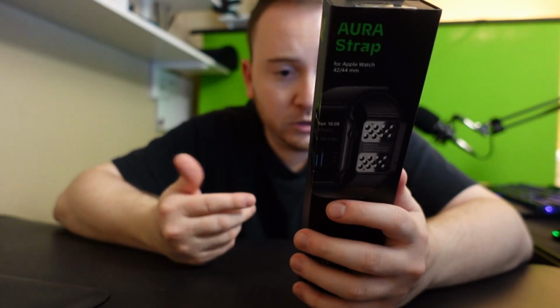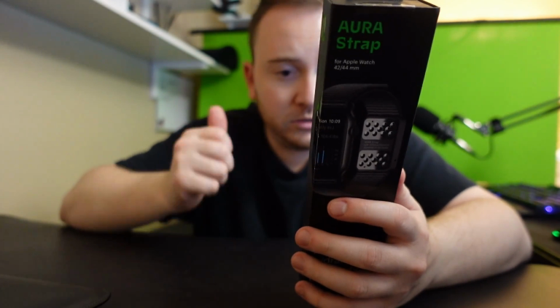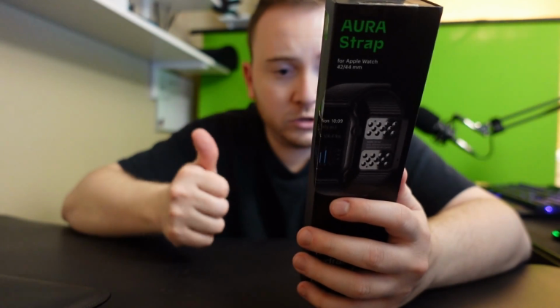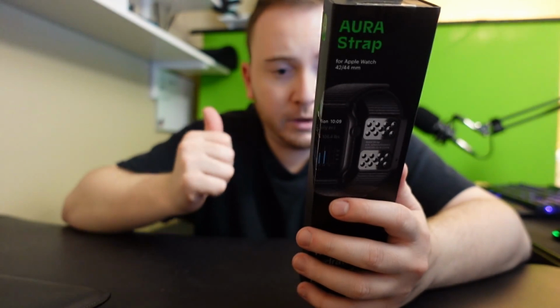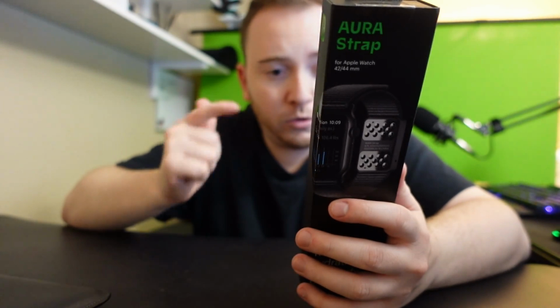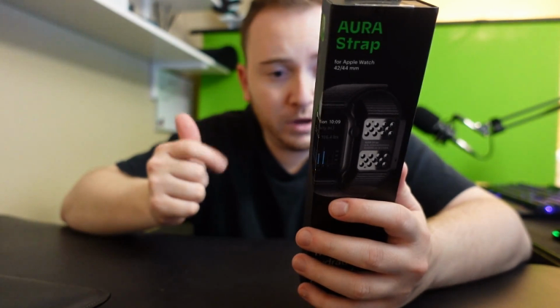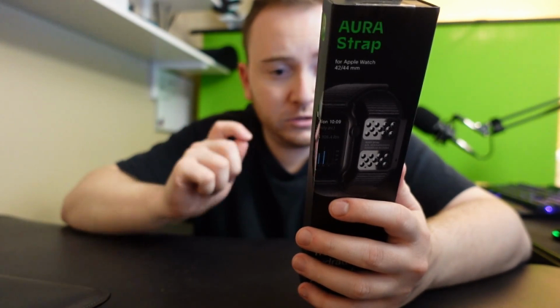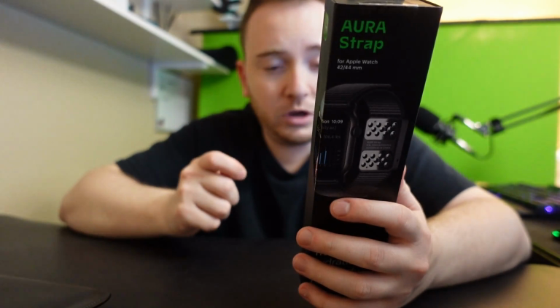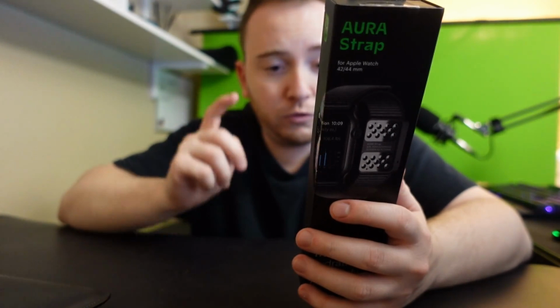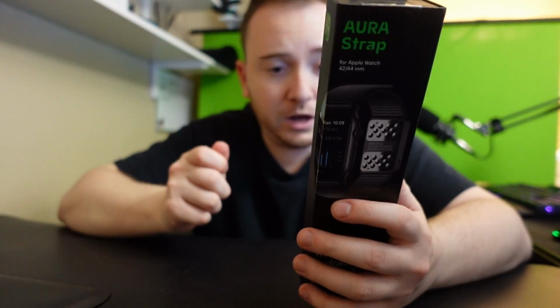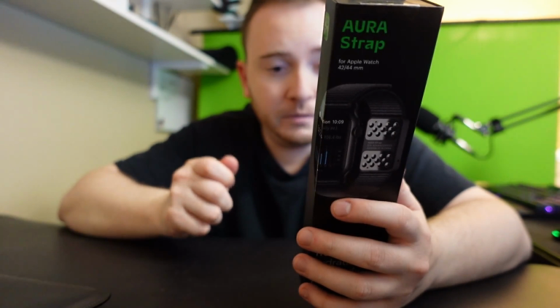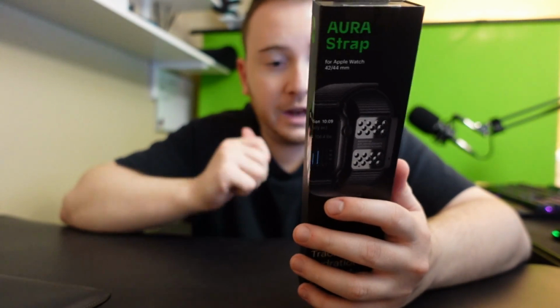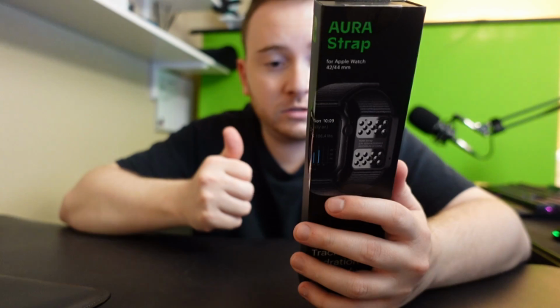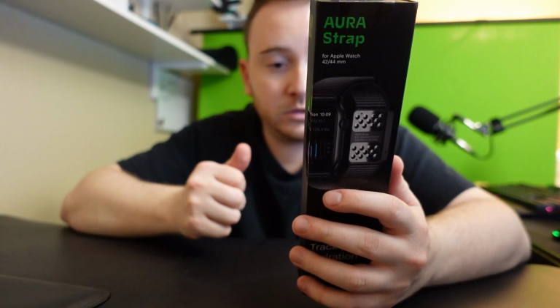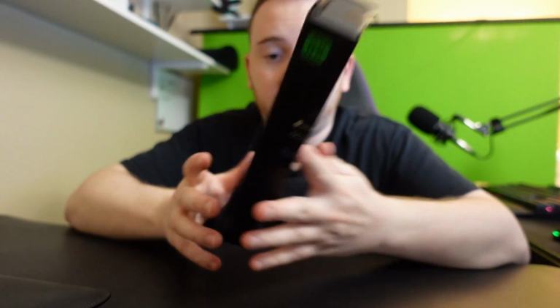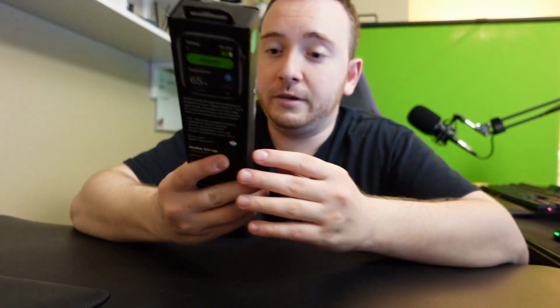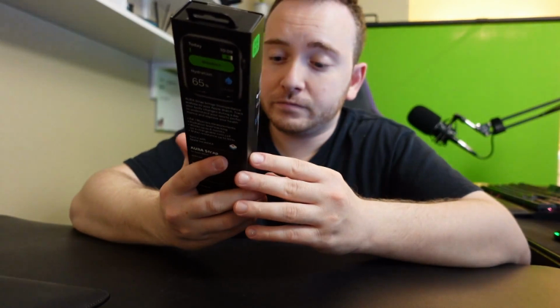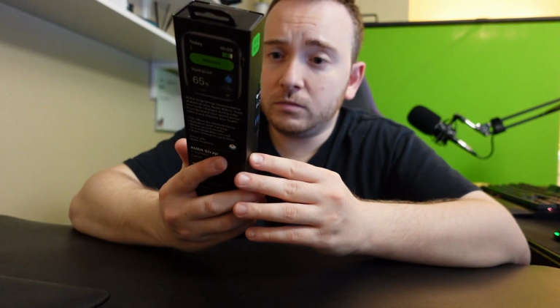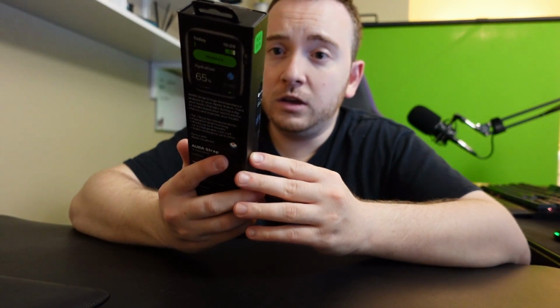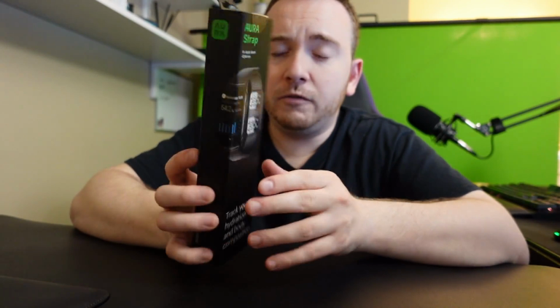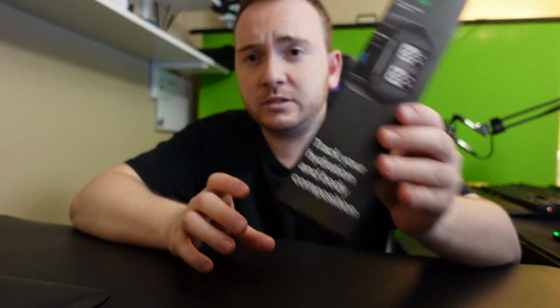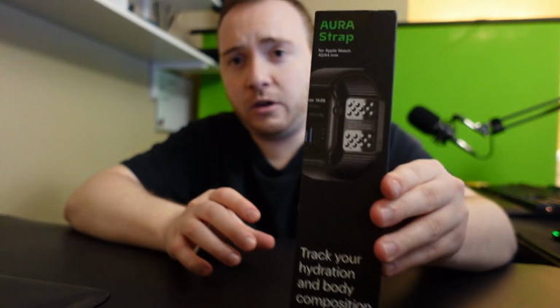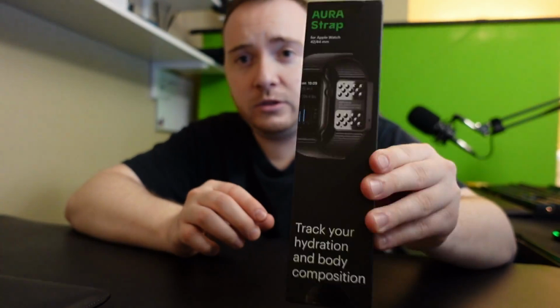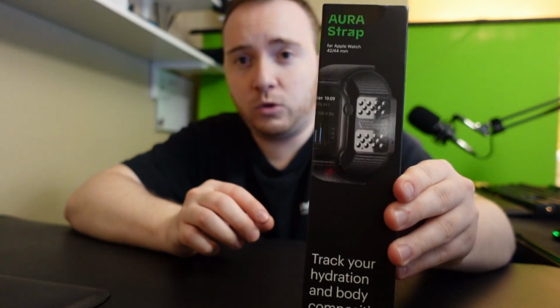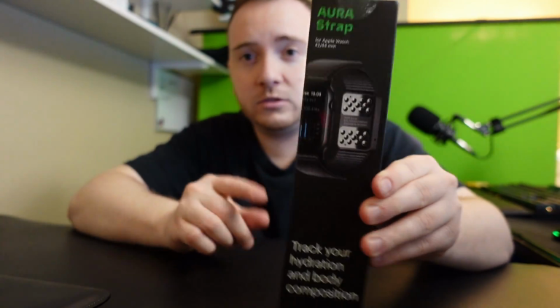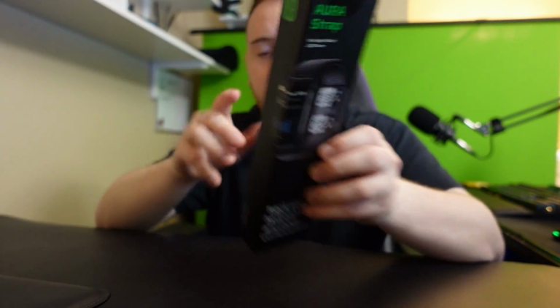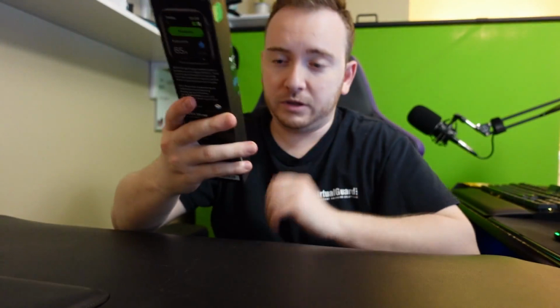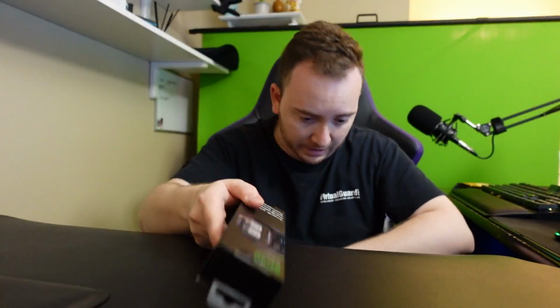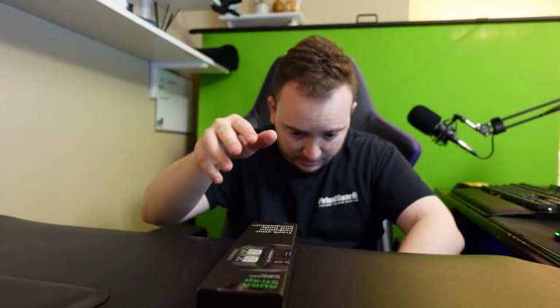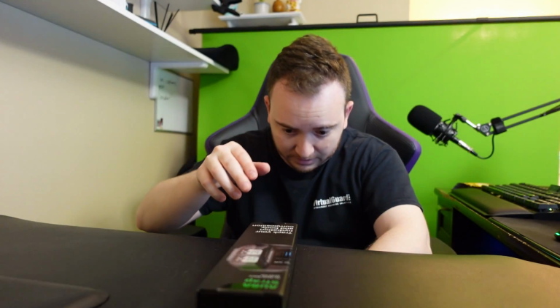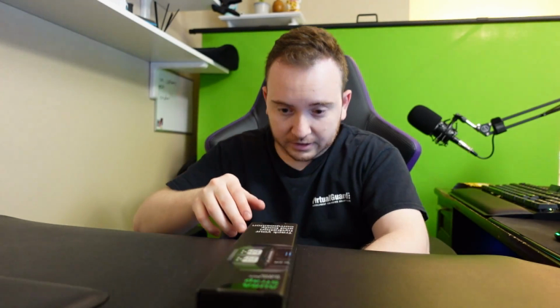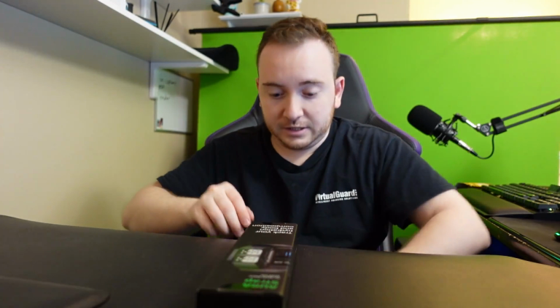What's included is the Aura Strap, coin battery, screwdriver for the battery, and a quick start guide. Very excited to see how this works, so let's open this up.